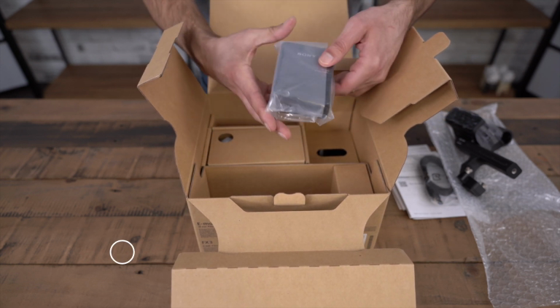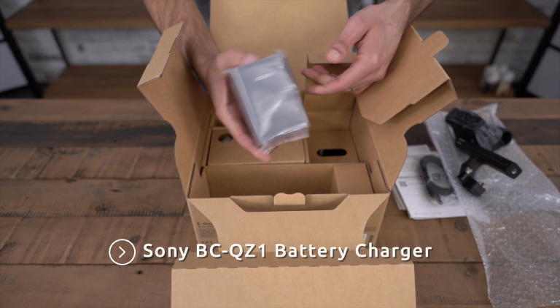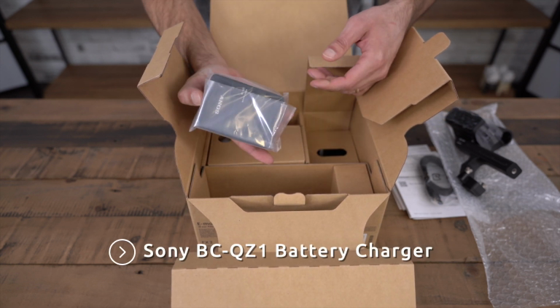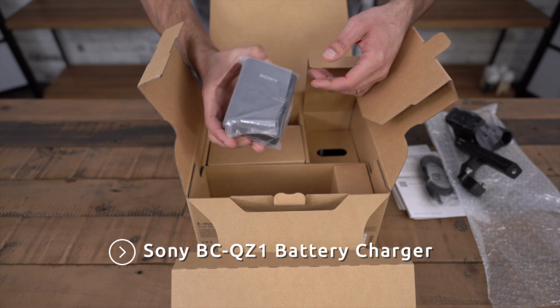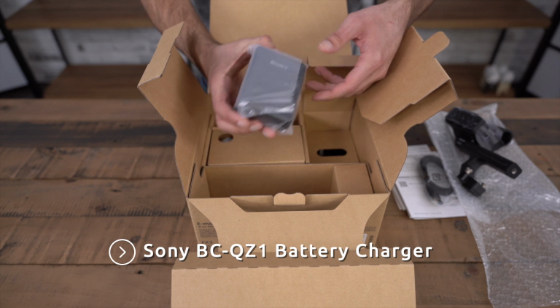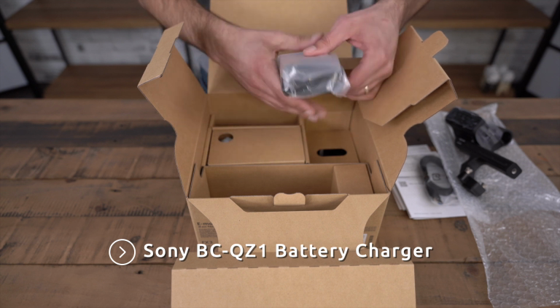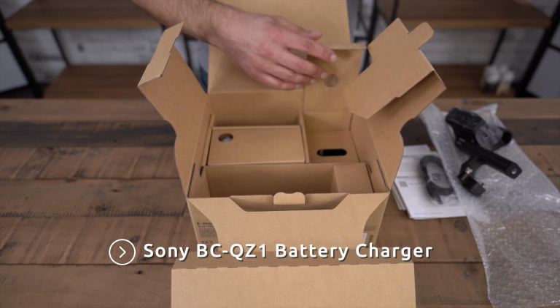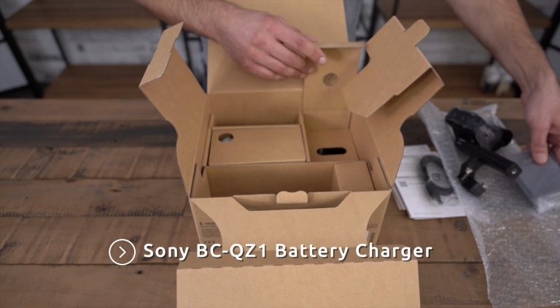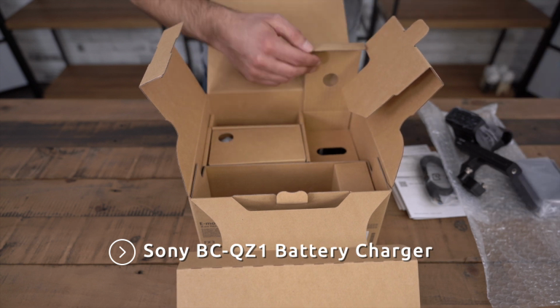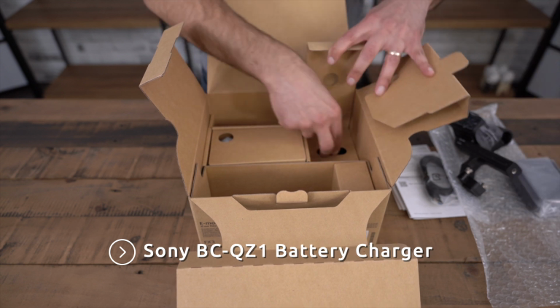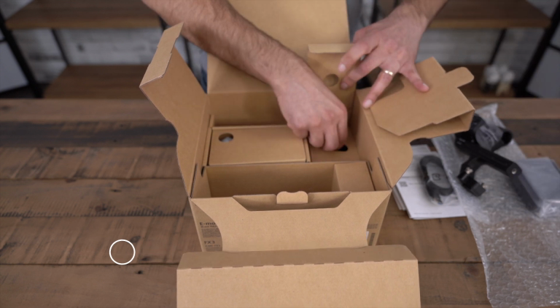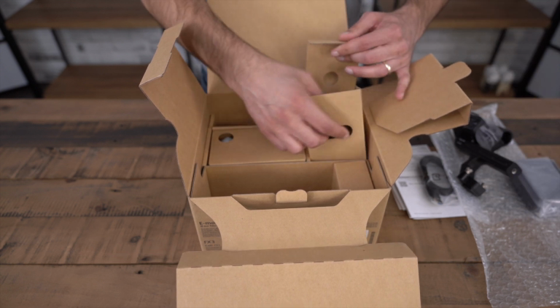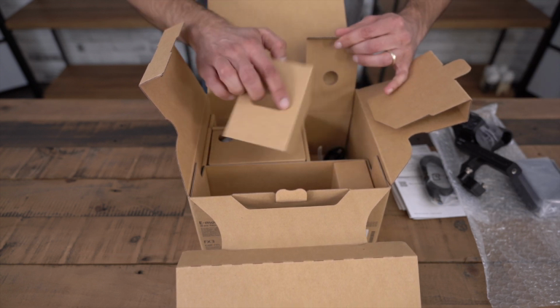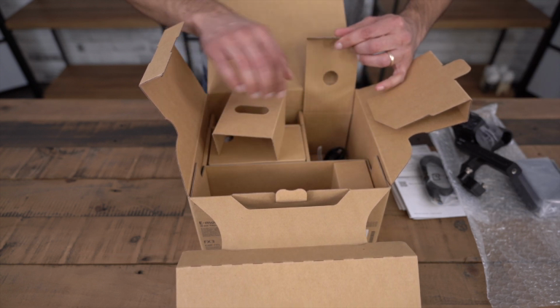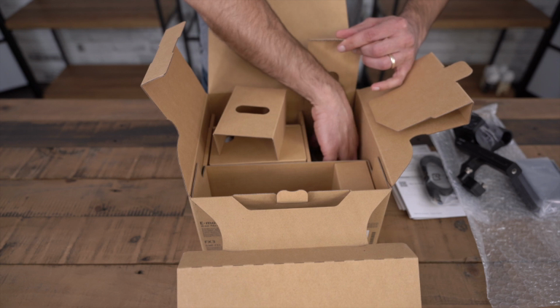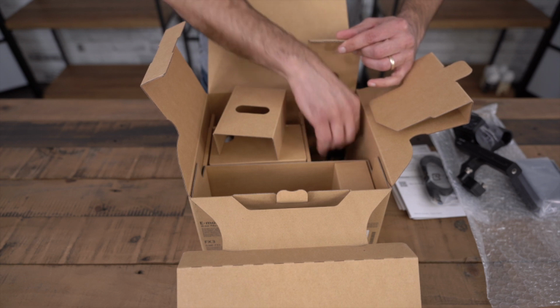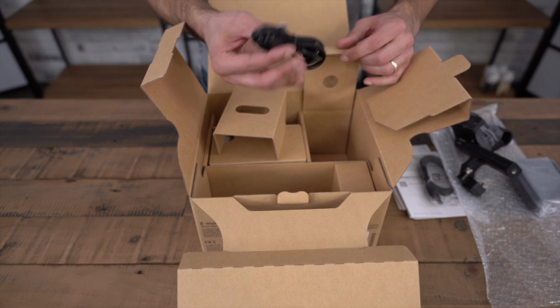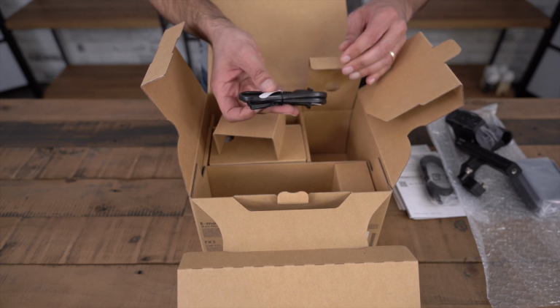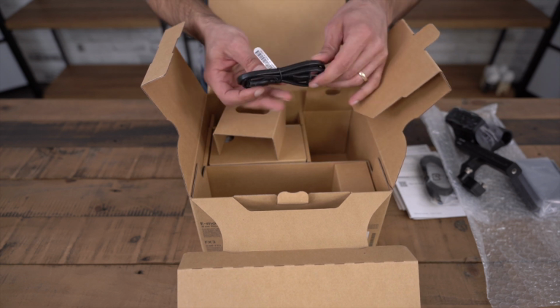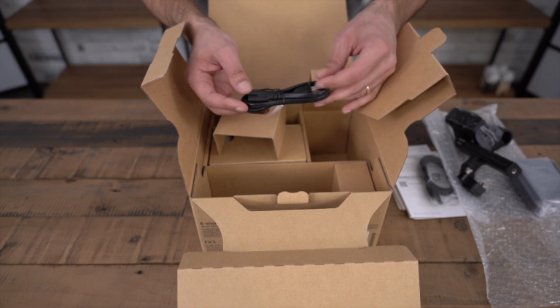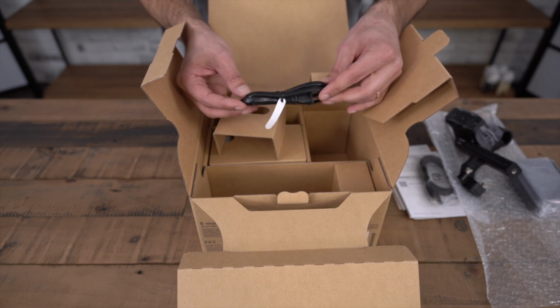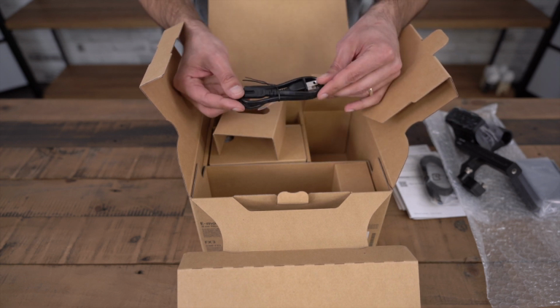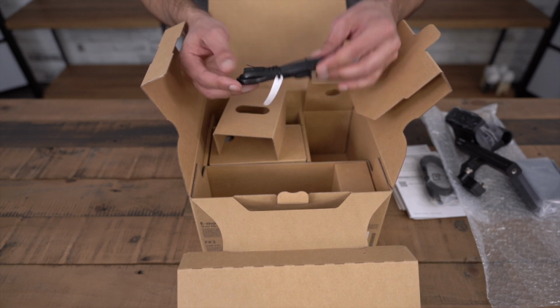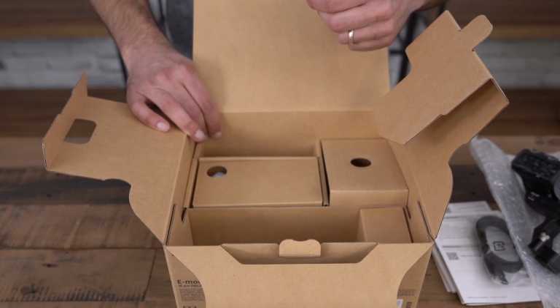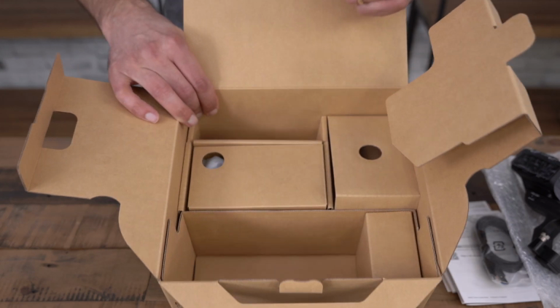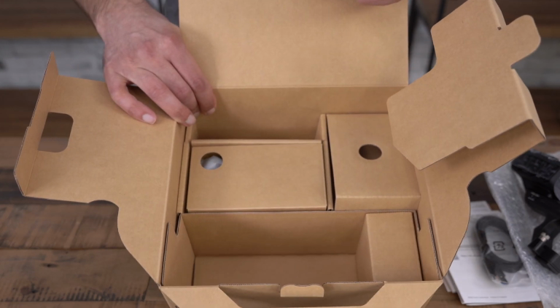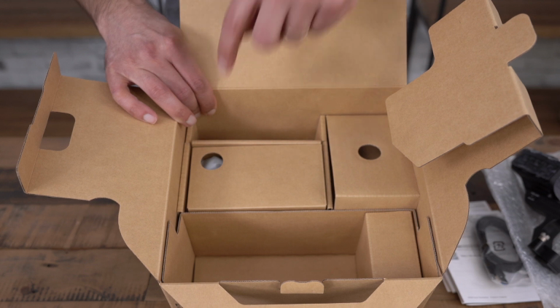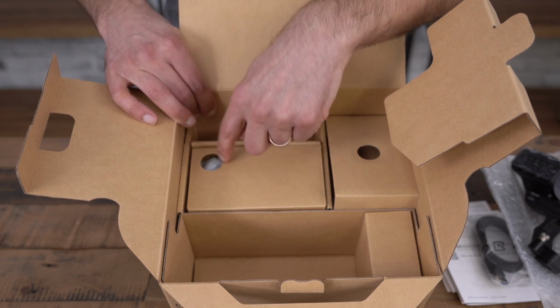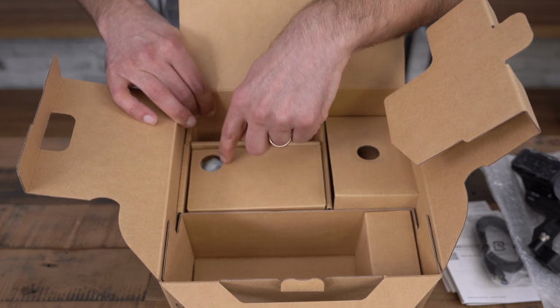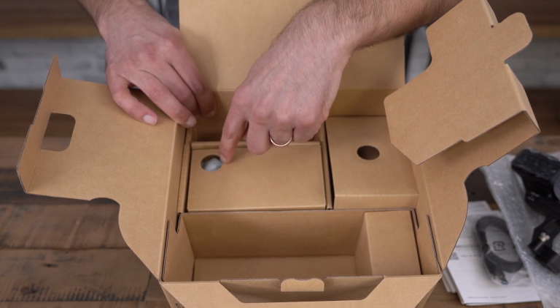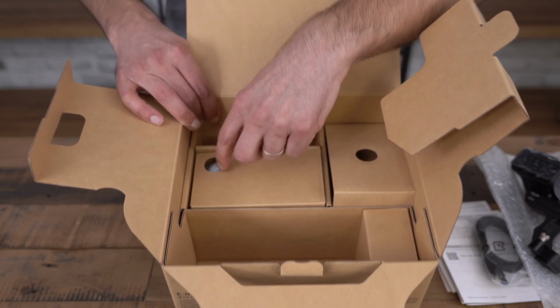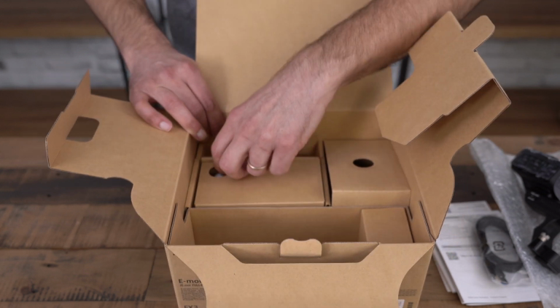We have the charger and this is the cord for the charger. It looks like the camera is in this compartment here. Let's have a look.